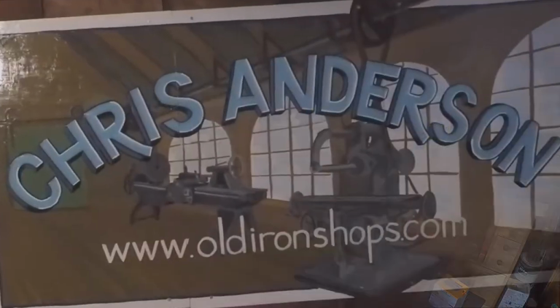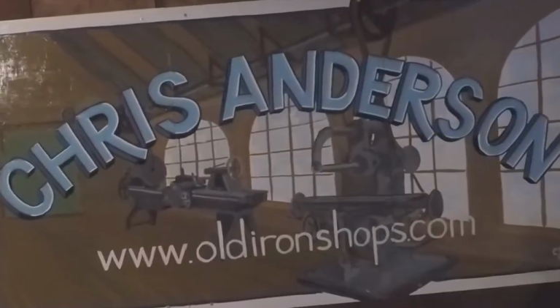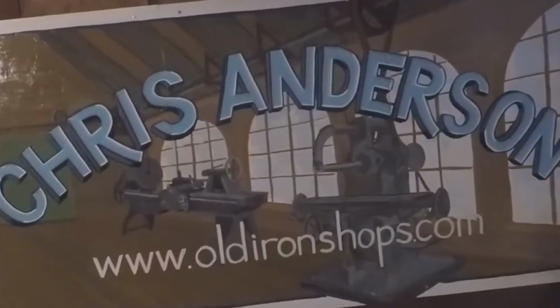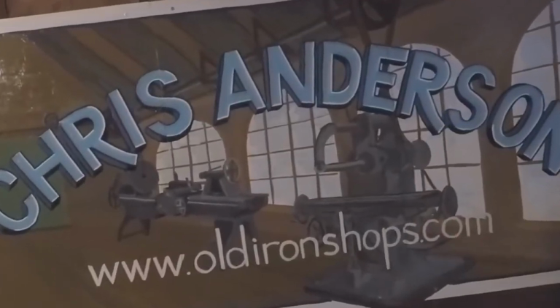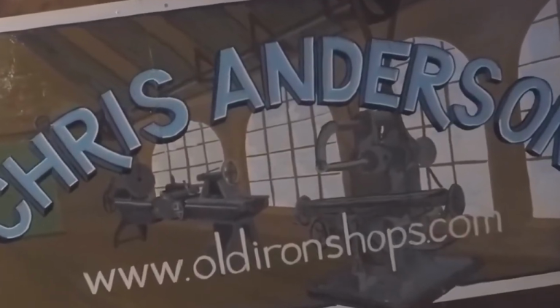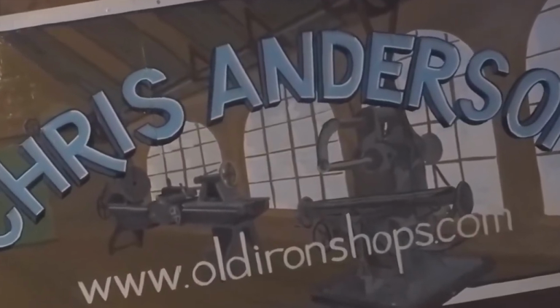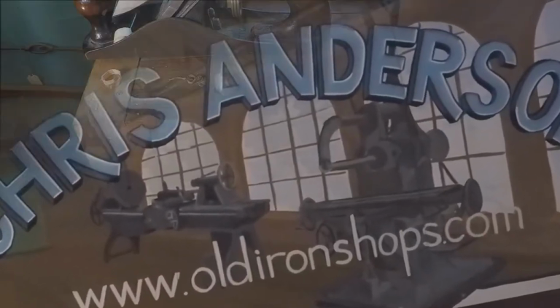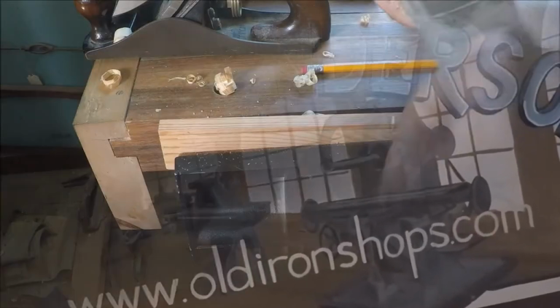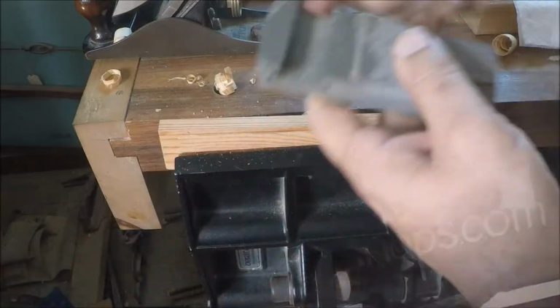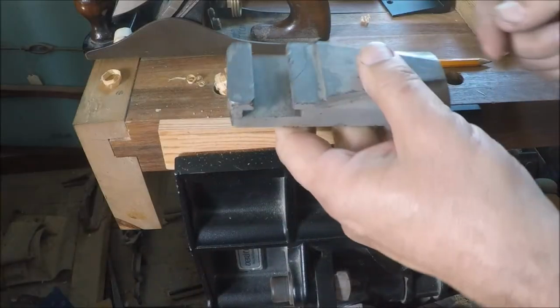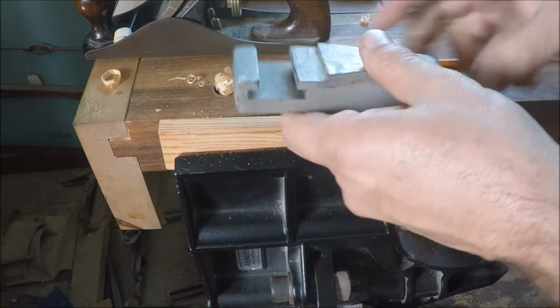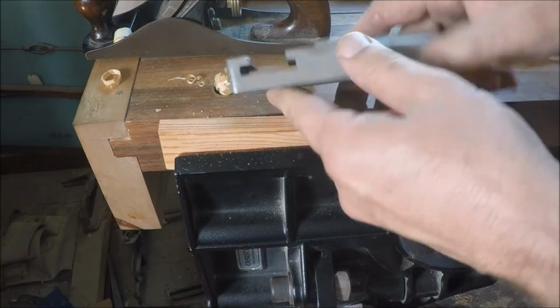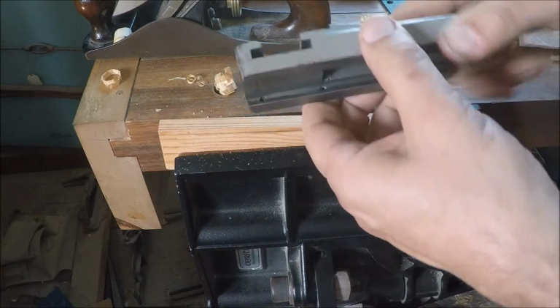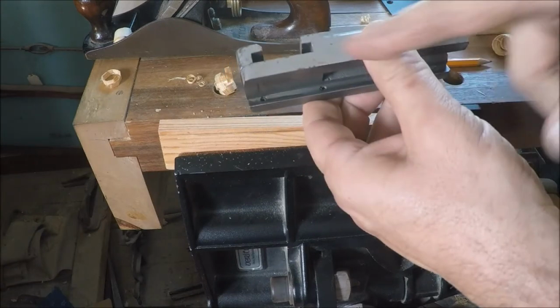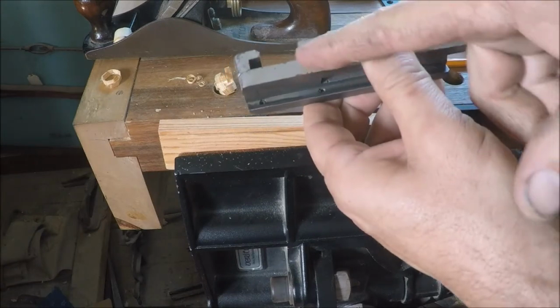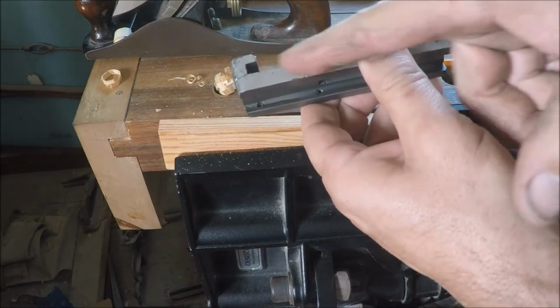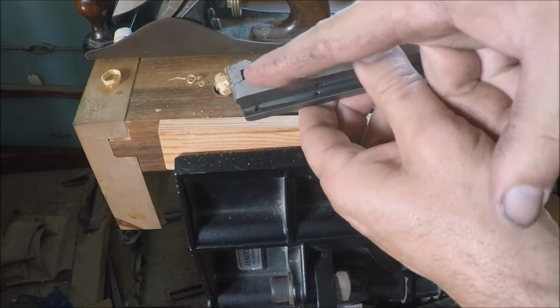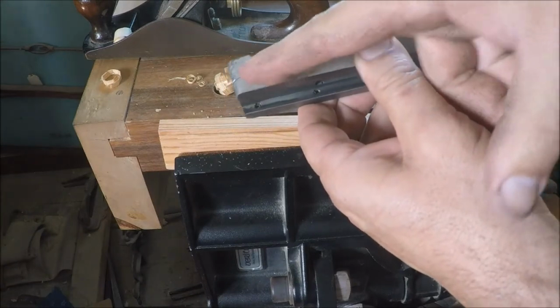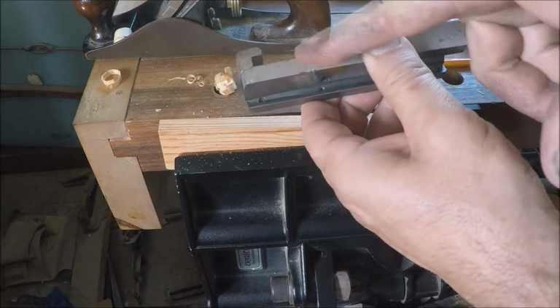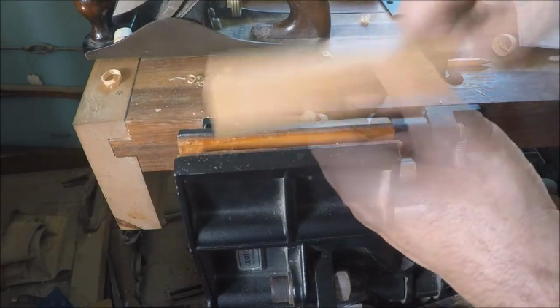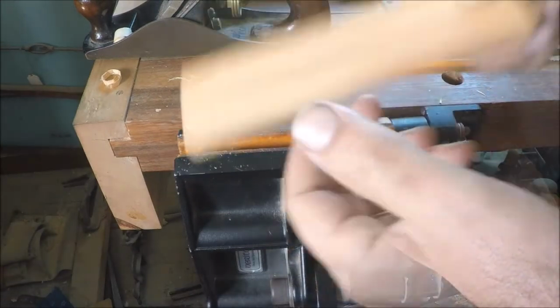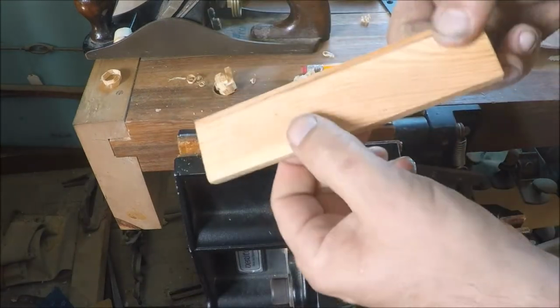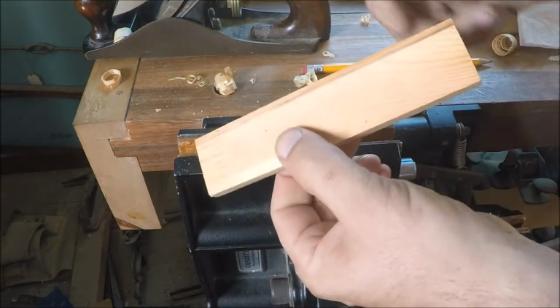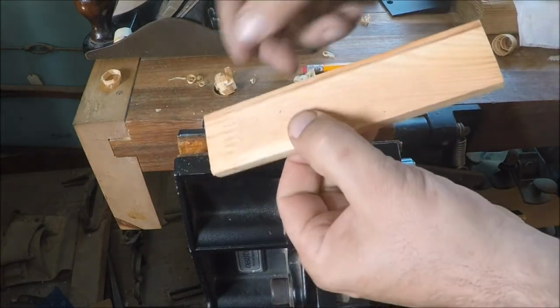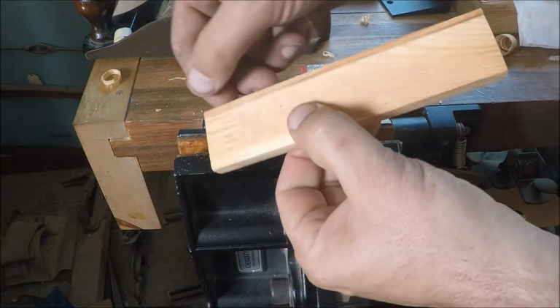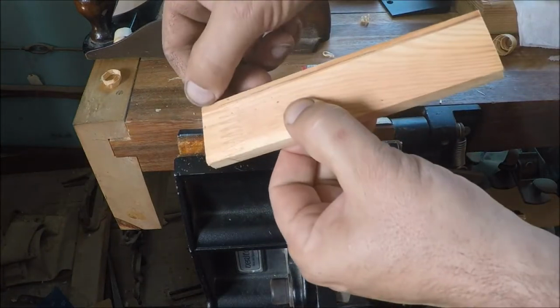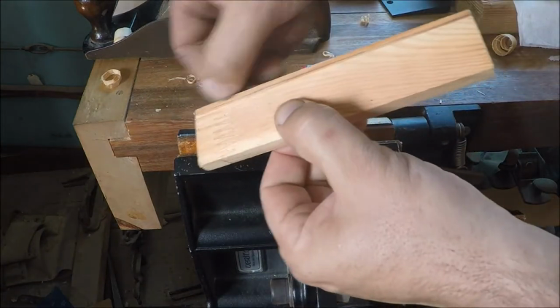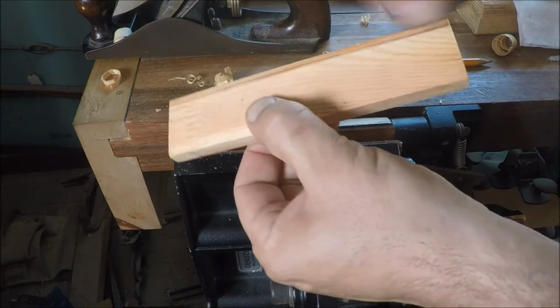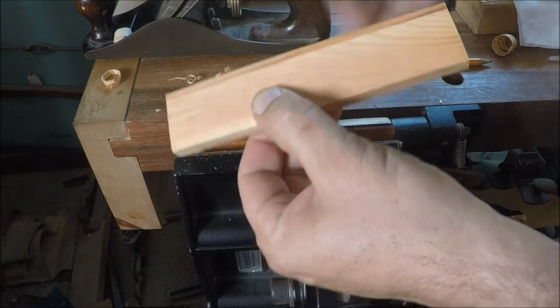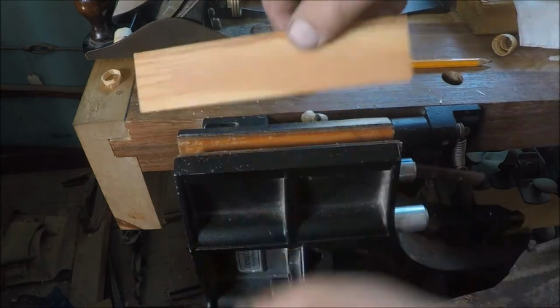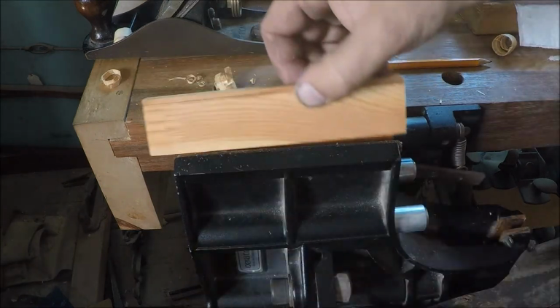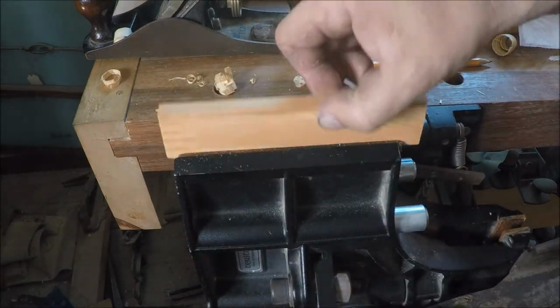Welcome back to the old iron shop. So the next step — I want to fill in this T-slot. I'm going to fill in the wide part of it first. I've got to plane this down a little bit.